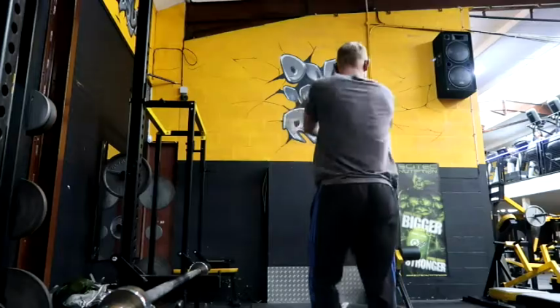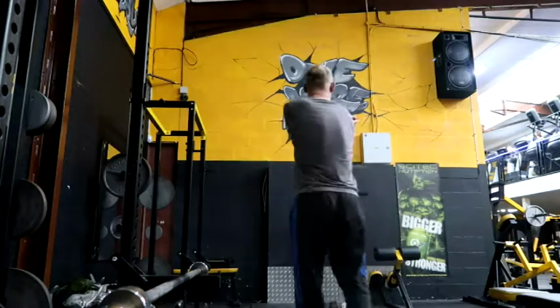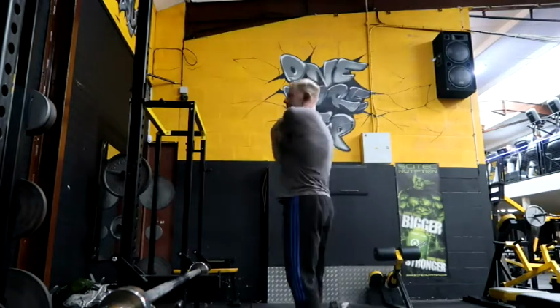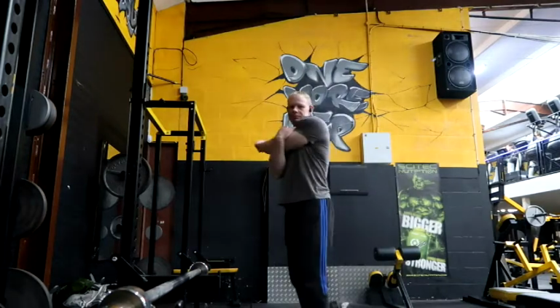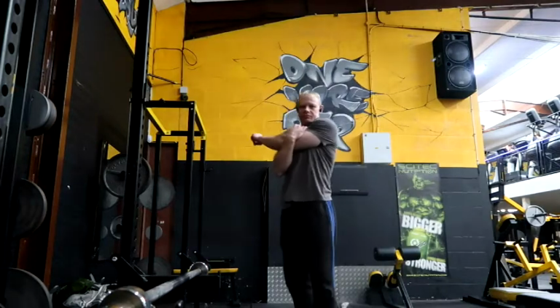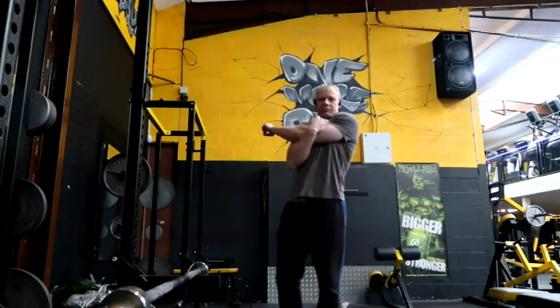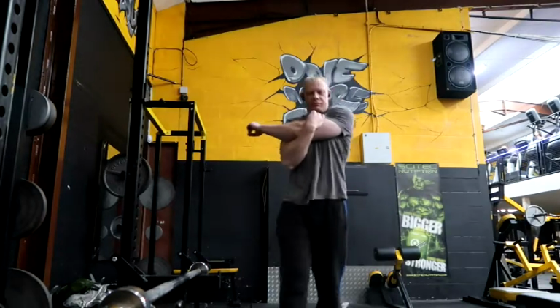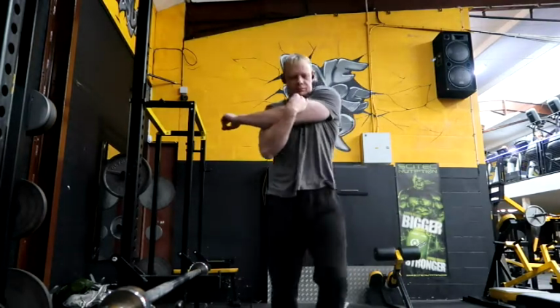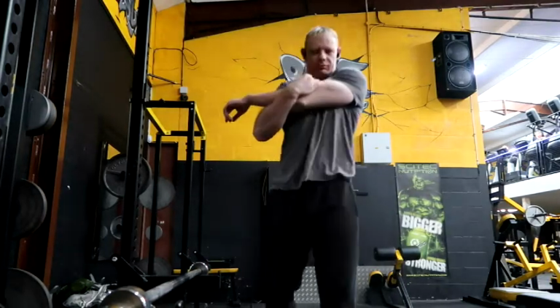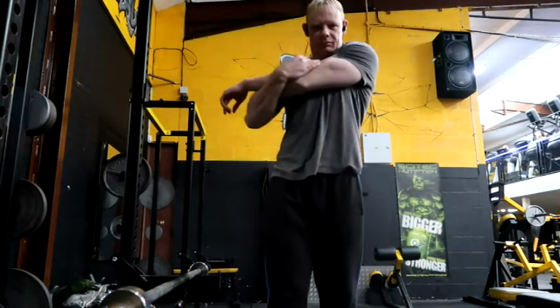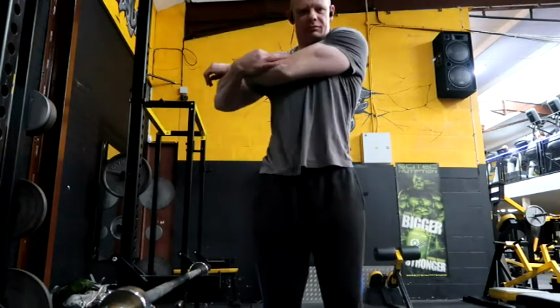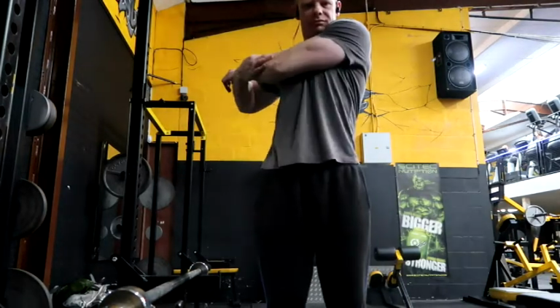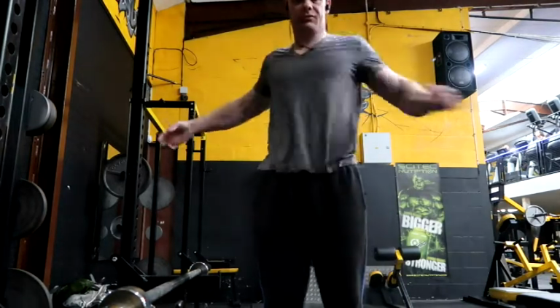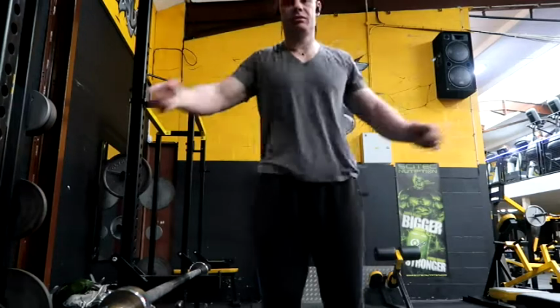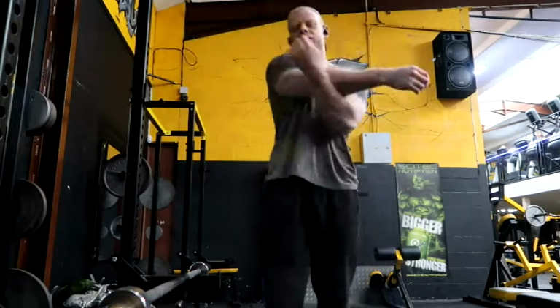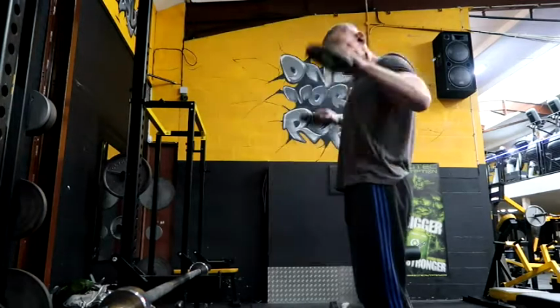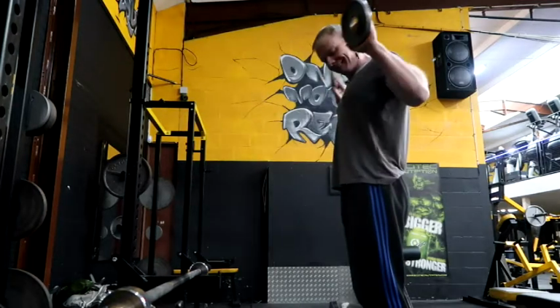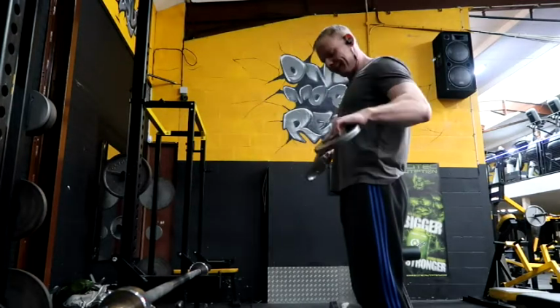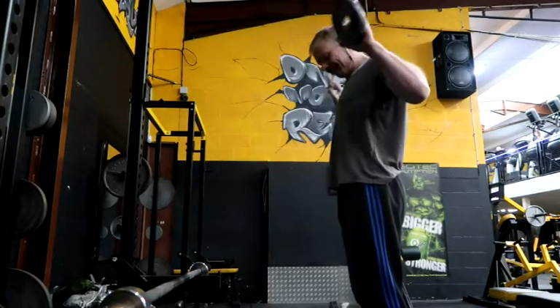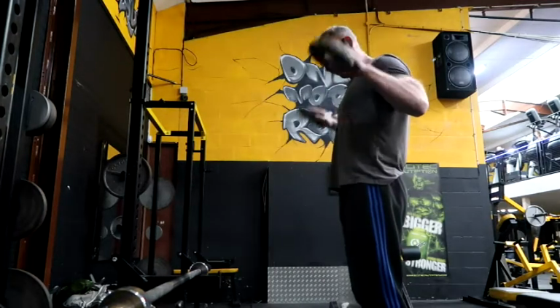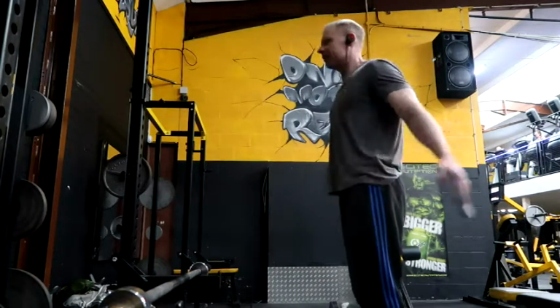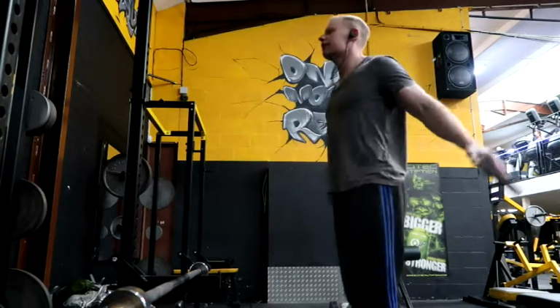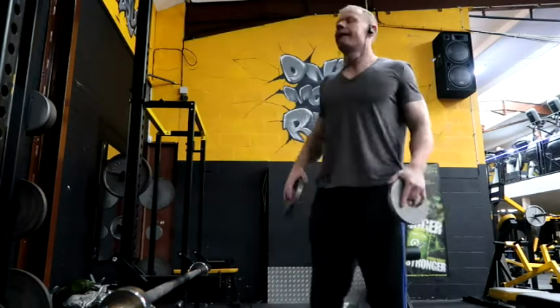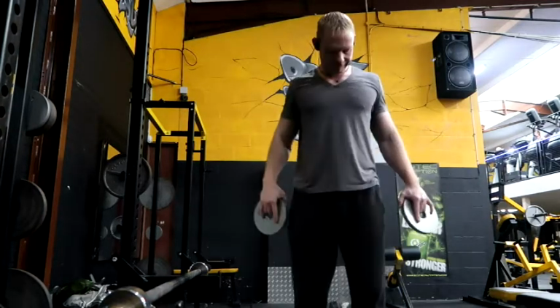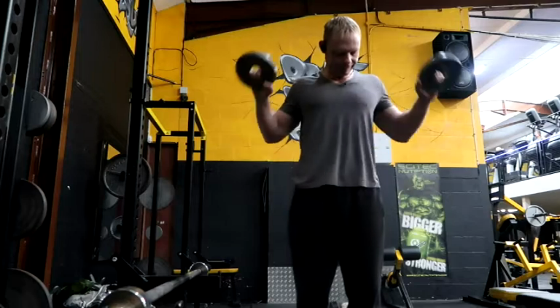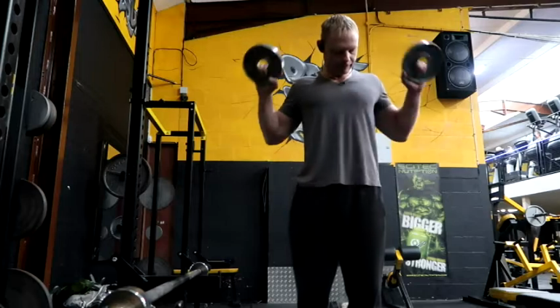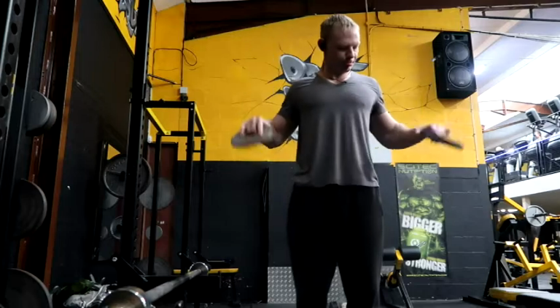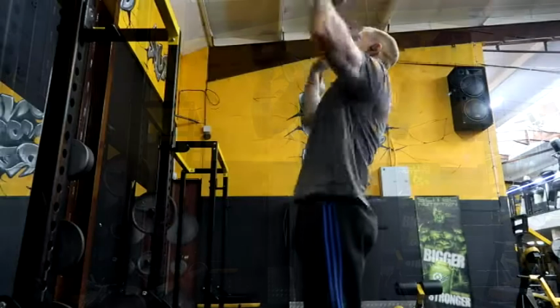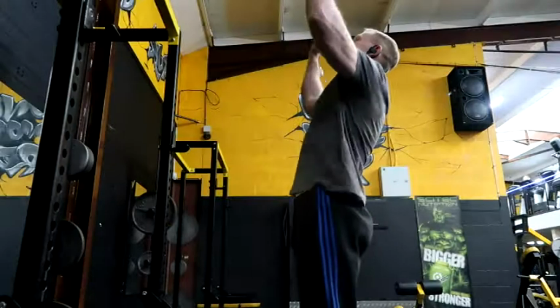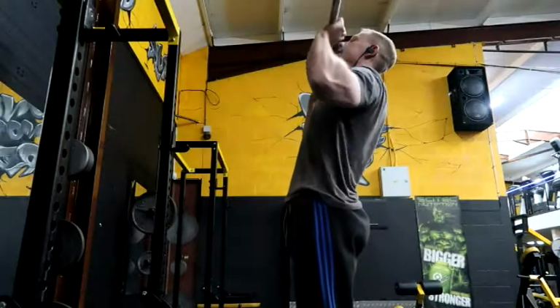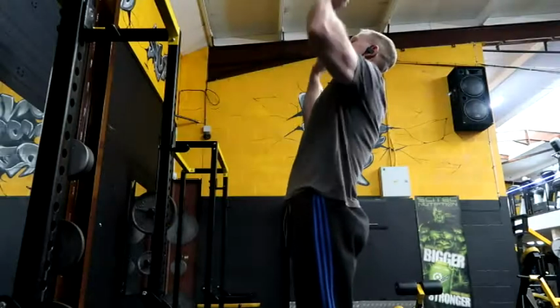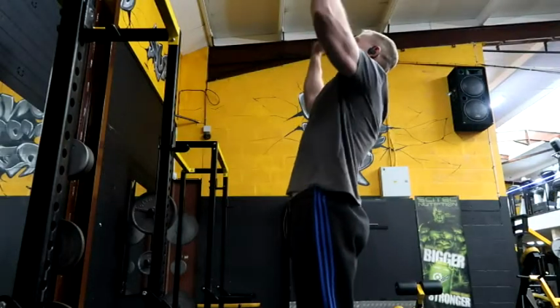Before you get into any exercise, stretch the body part you are working and warm up with a light weight. This will prevent injury and is very important advice — do not get straight into the workout.